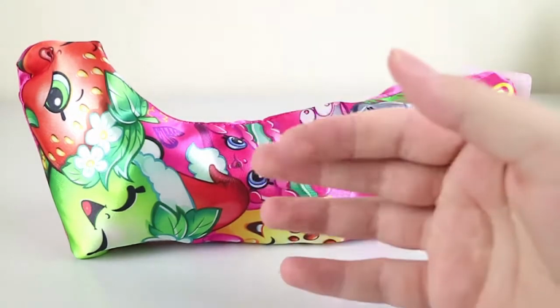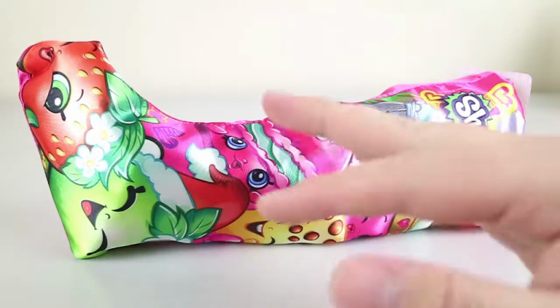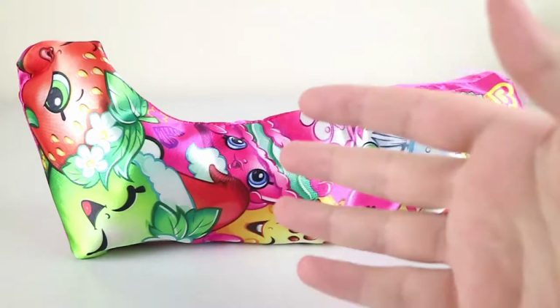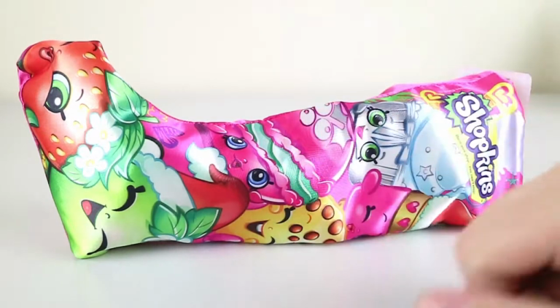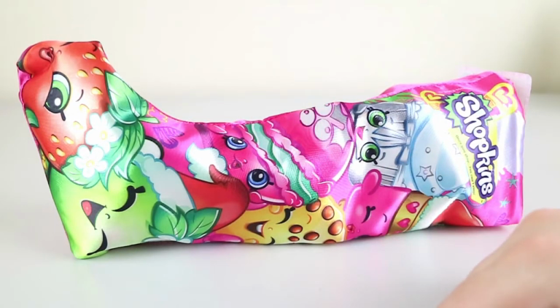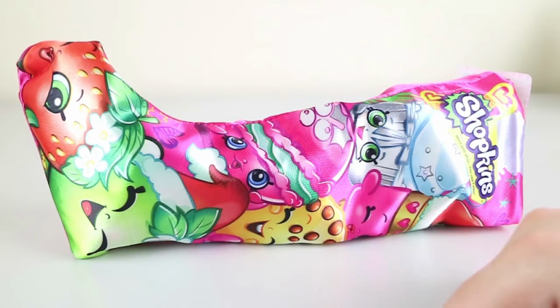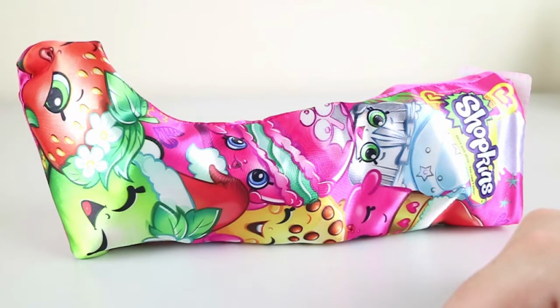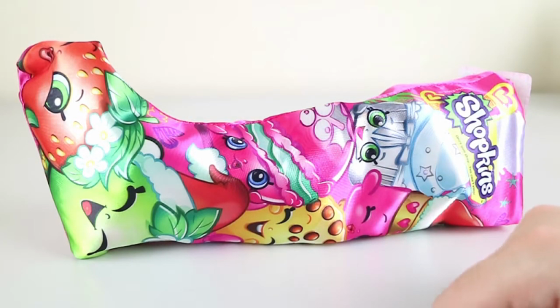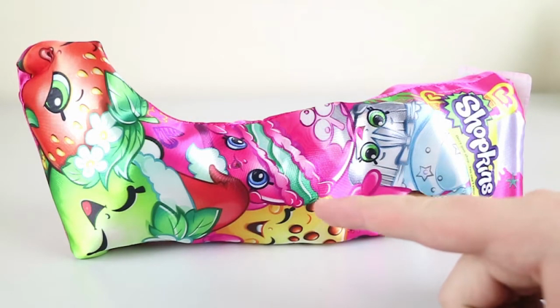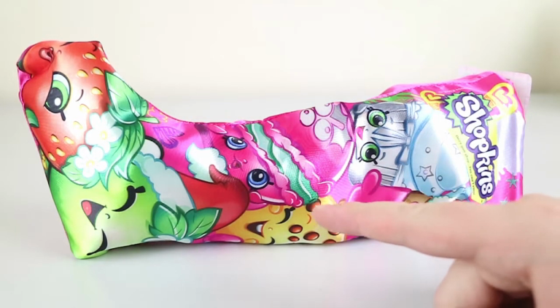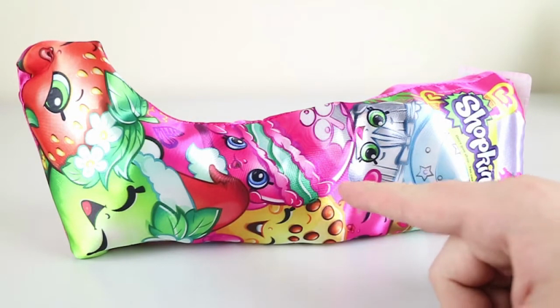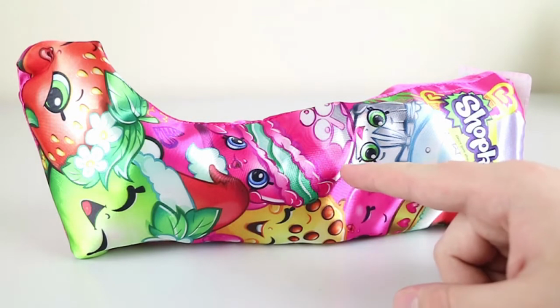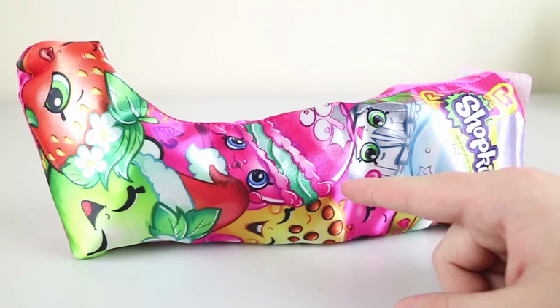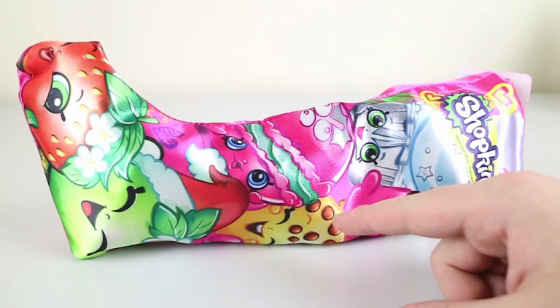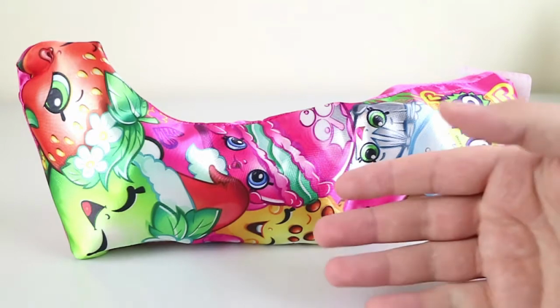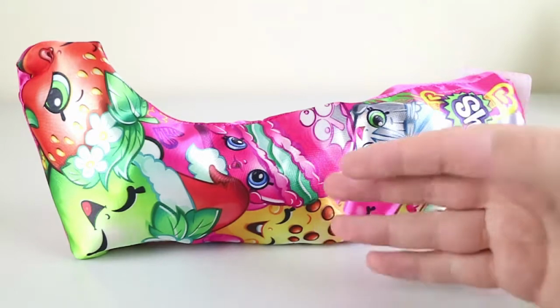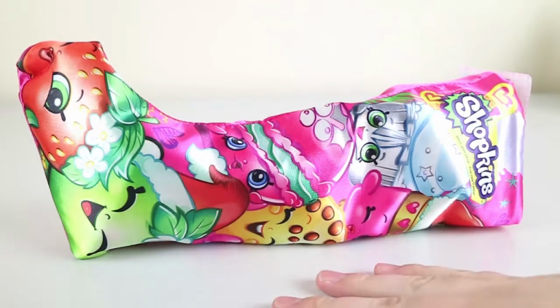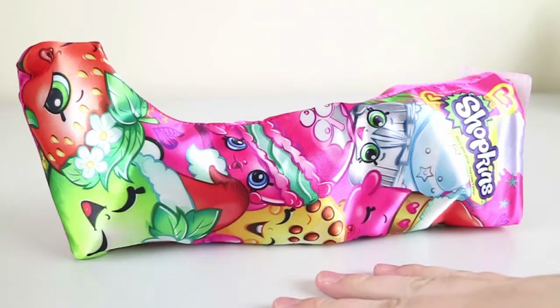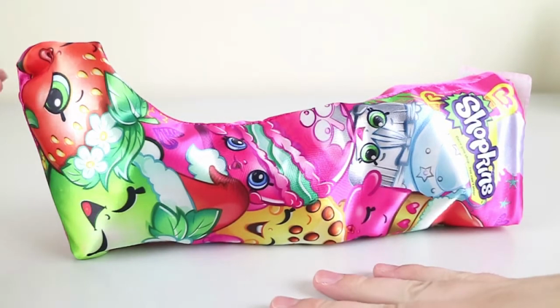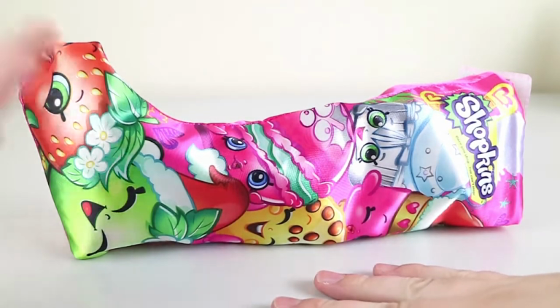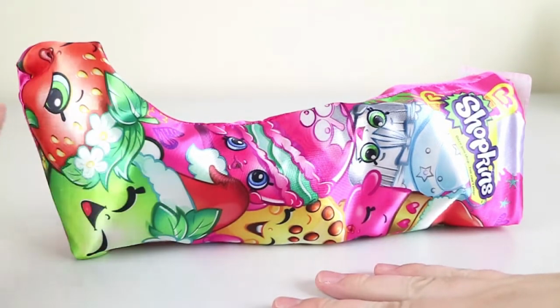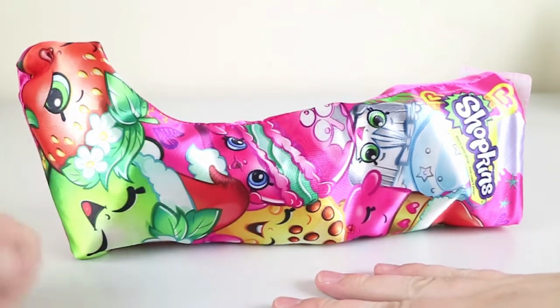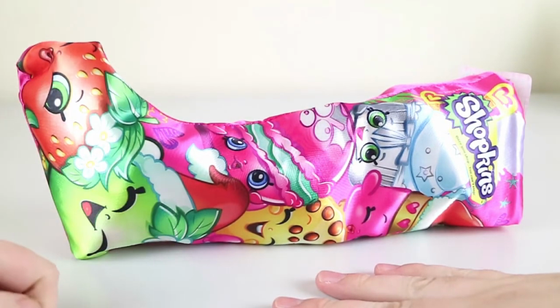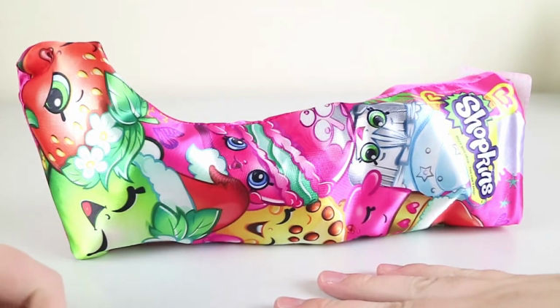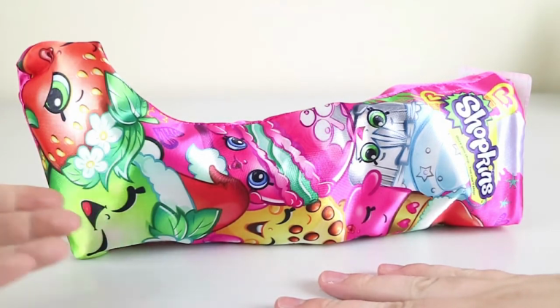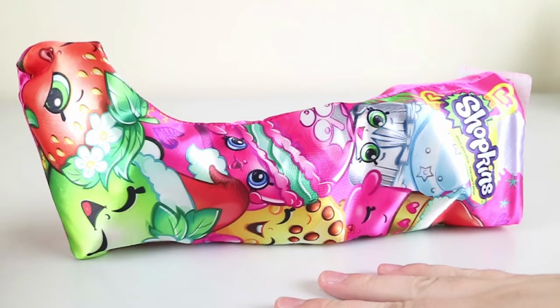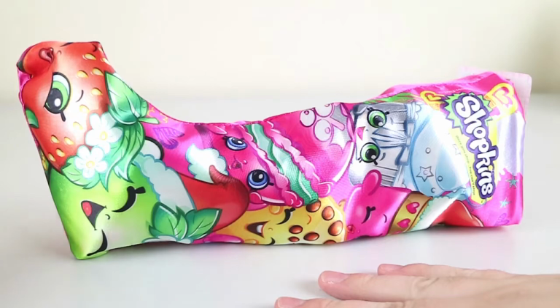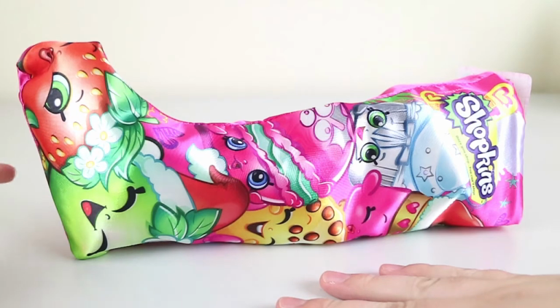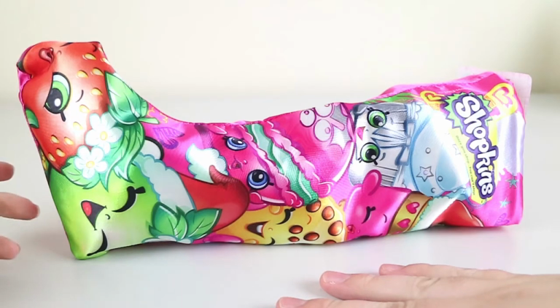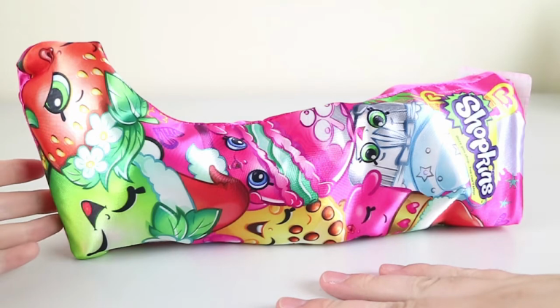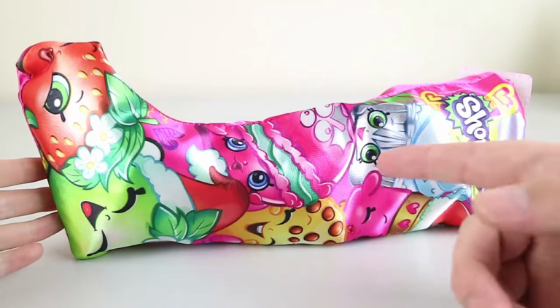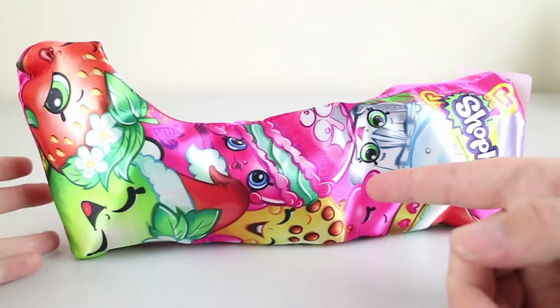We don't actually celebrate Christmas in July in any way. It was just an excuse to put things in a Shopkins stocking and open them. So if you do celebrate Christmas in July, Merry Christmas in July — but if you don't, bad luck, we're going to open this anyway.